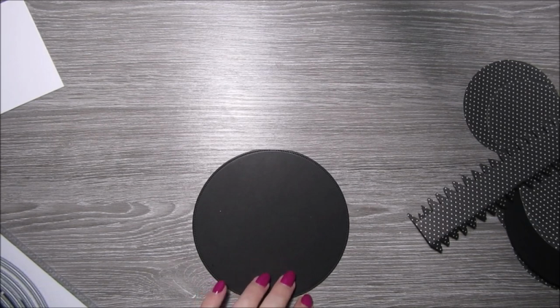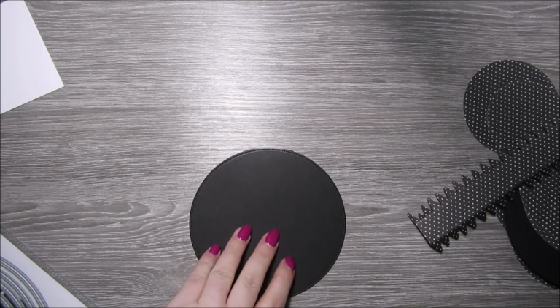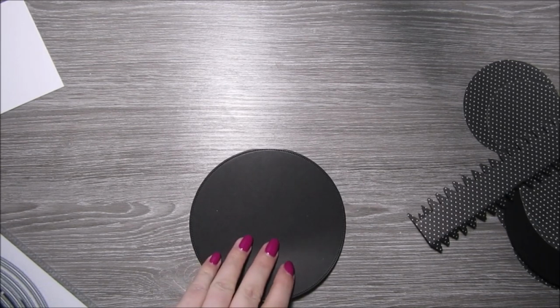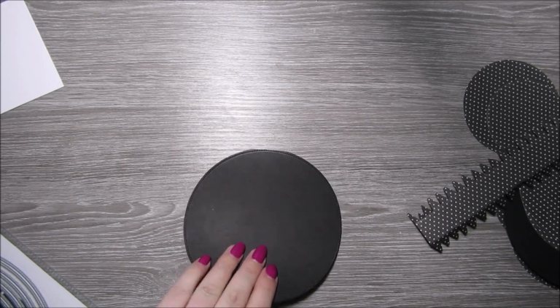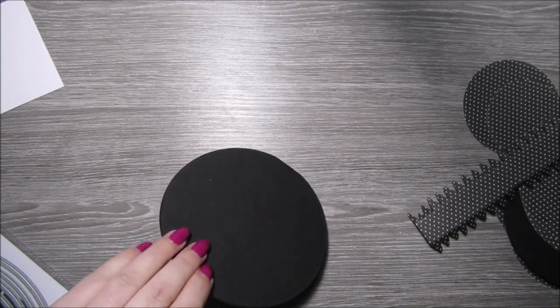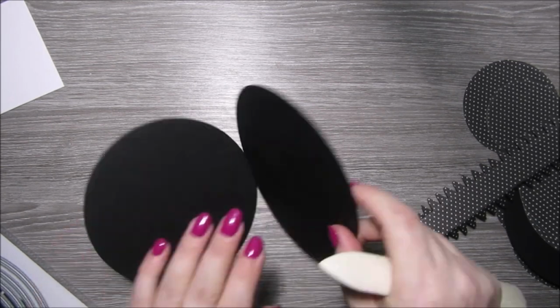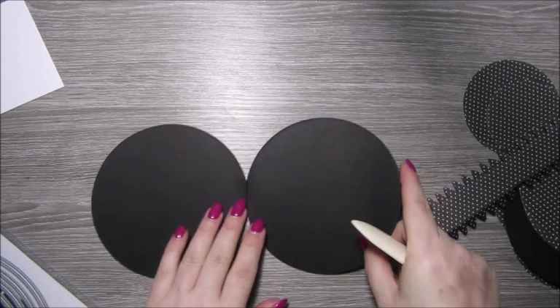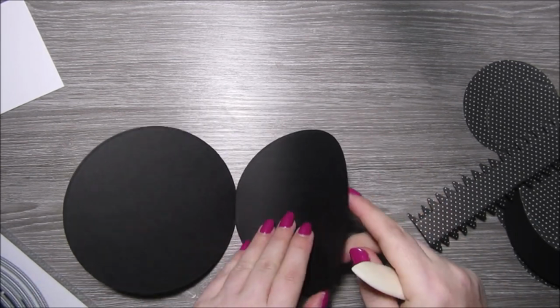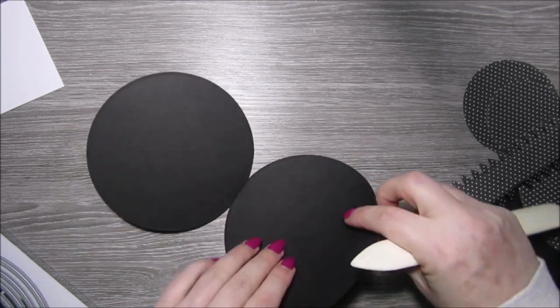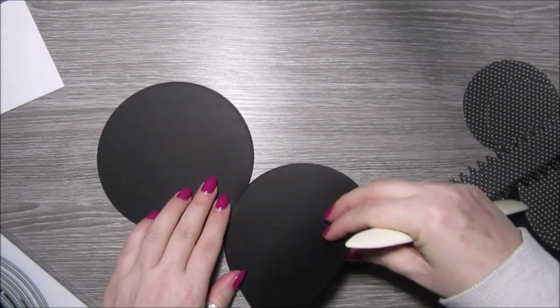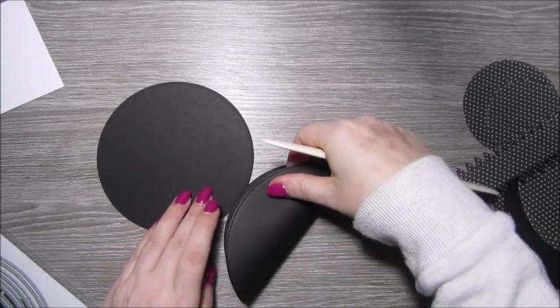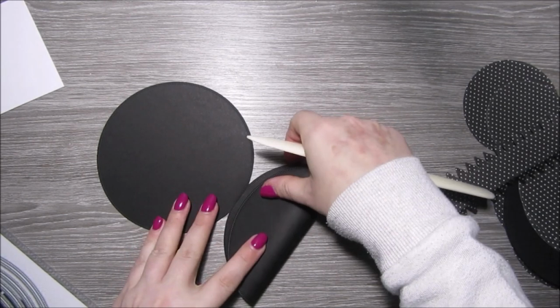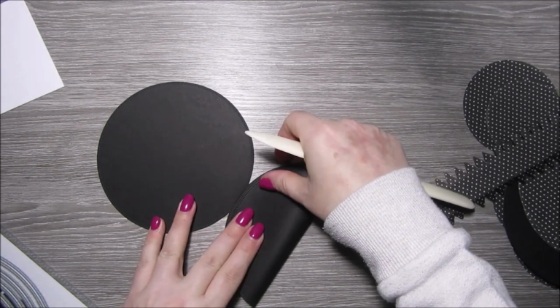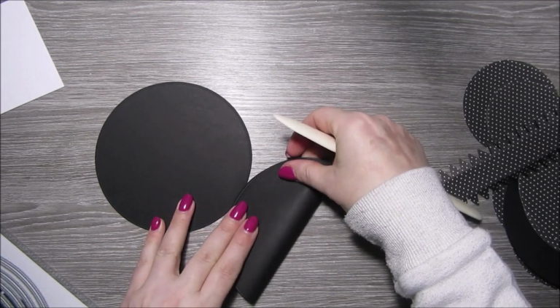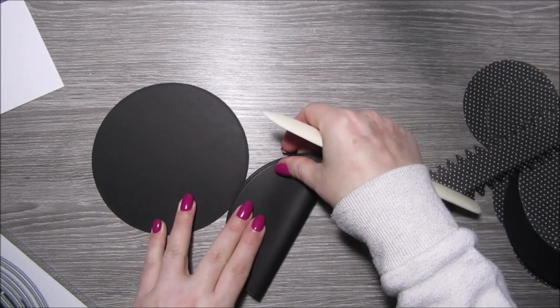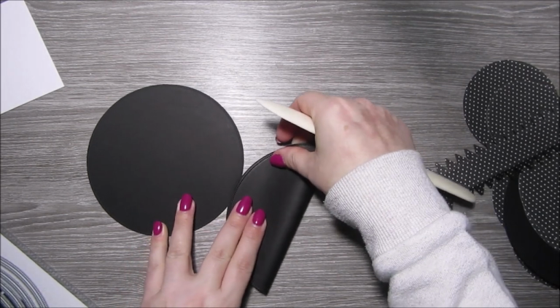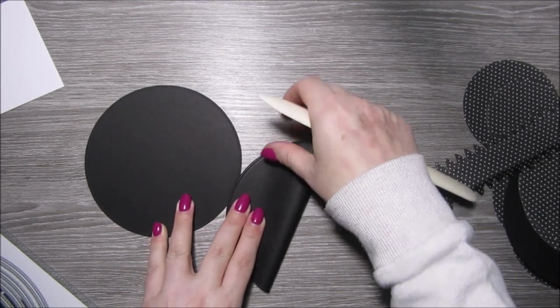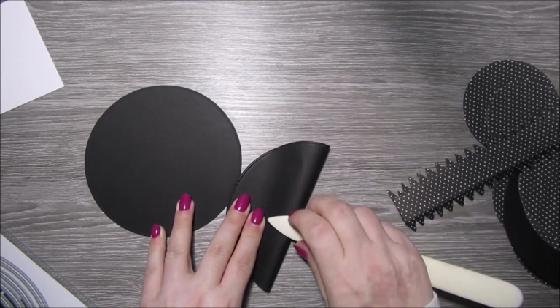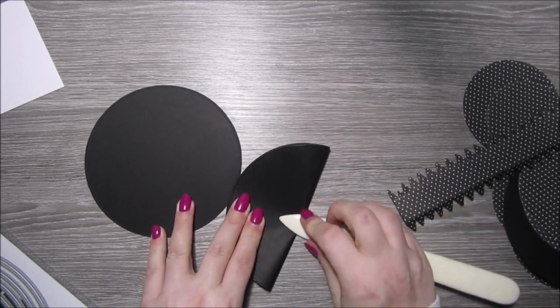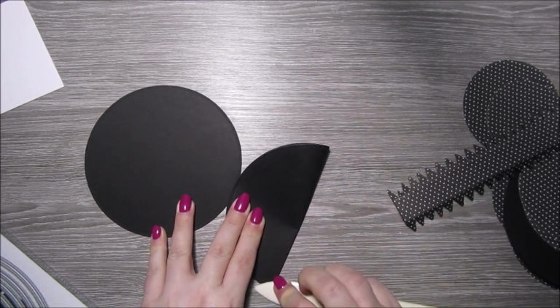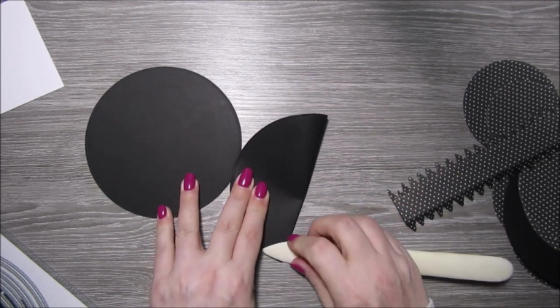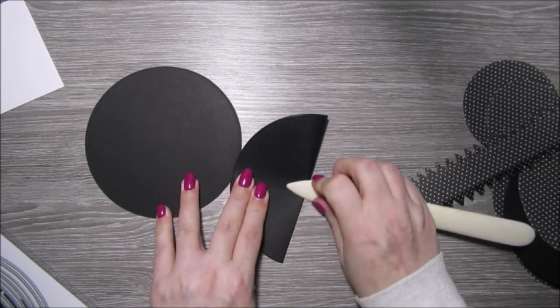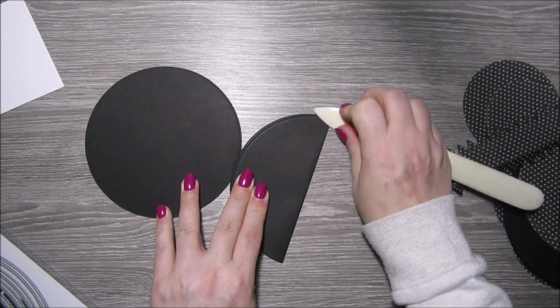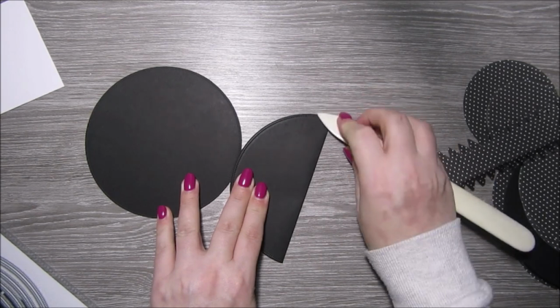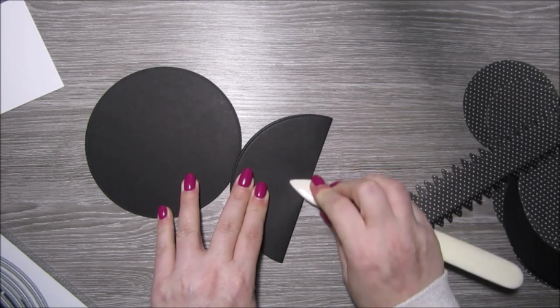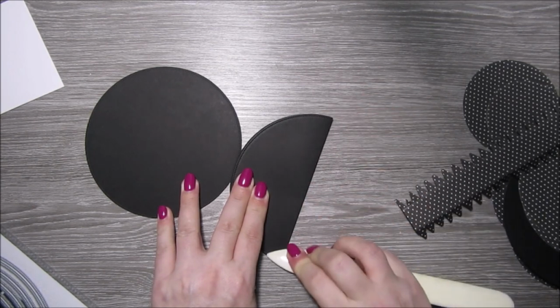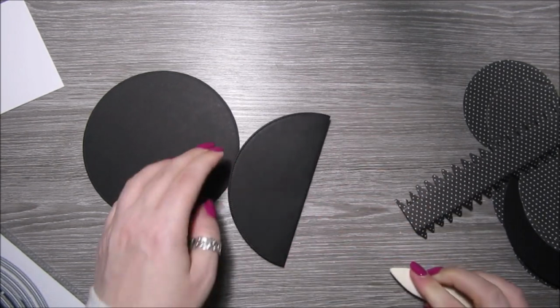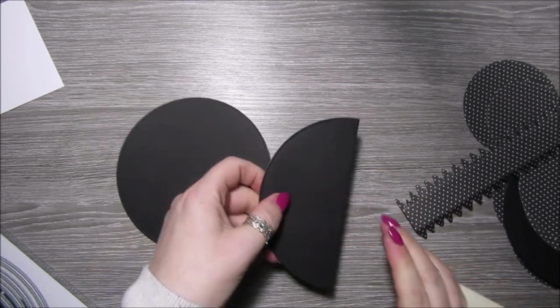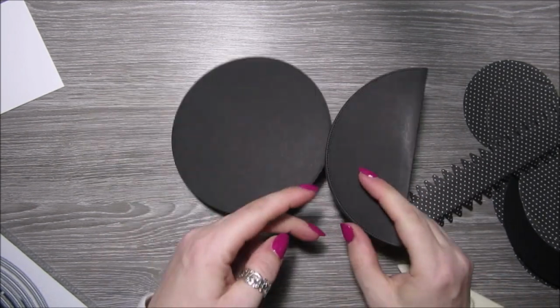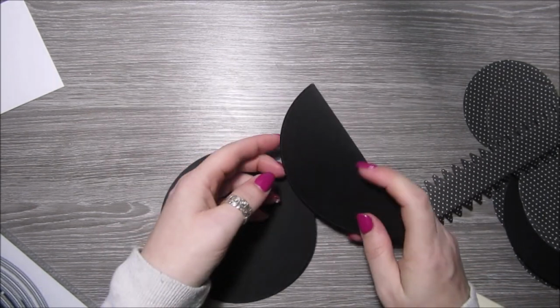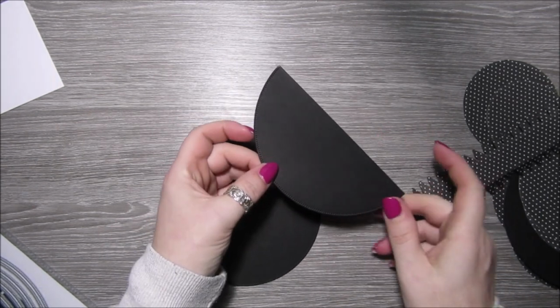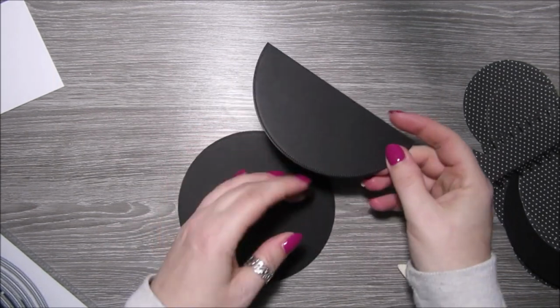I just started off with a piece of A4 black card, folded it in half and then used a circle die to cut it out, and it's created a double circle.